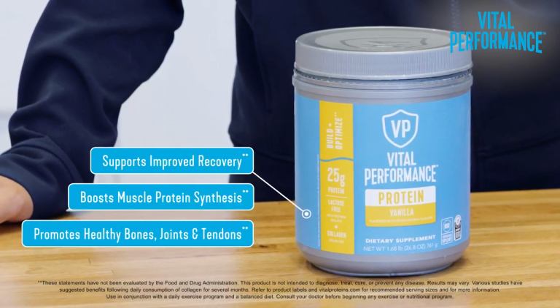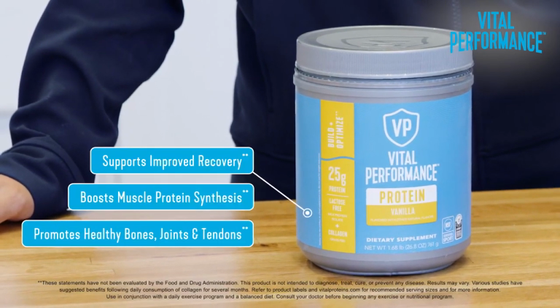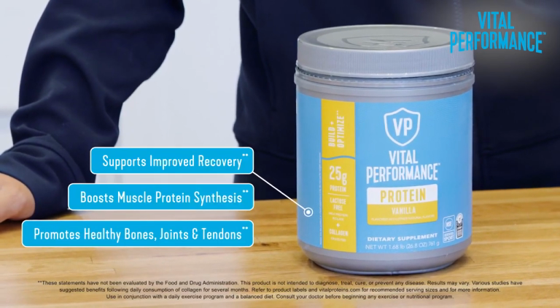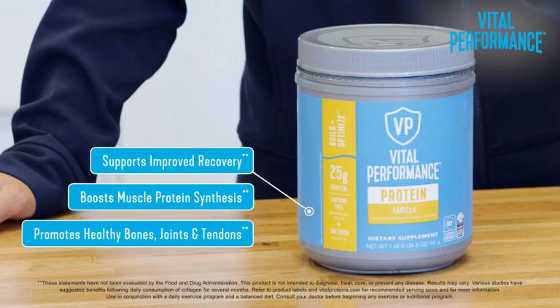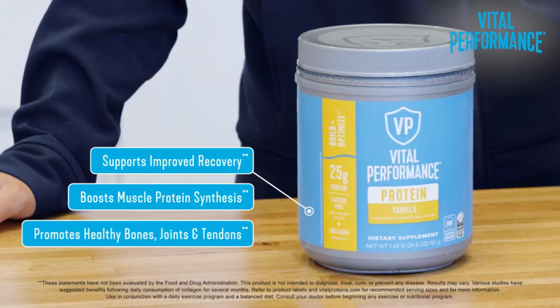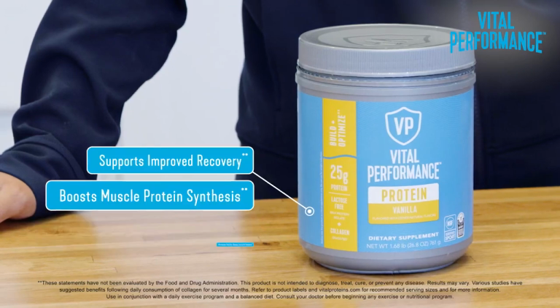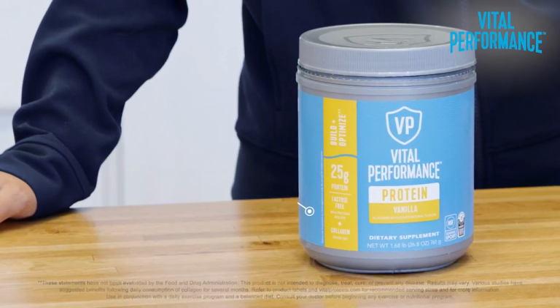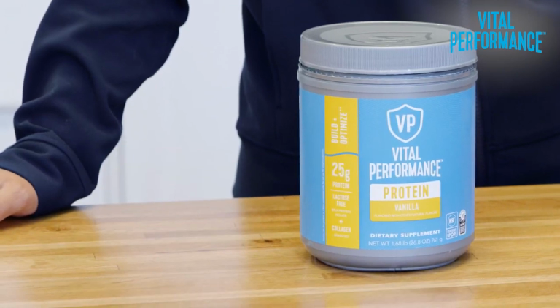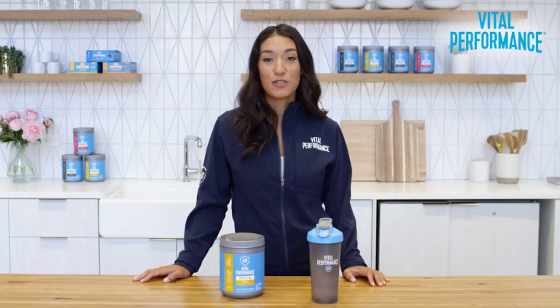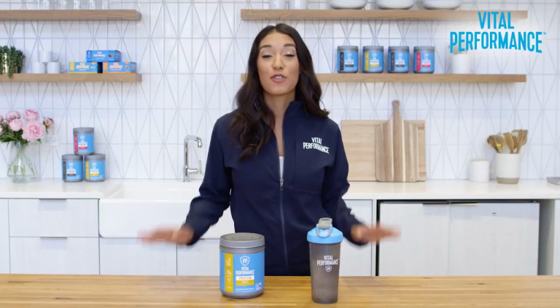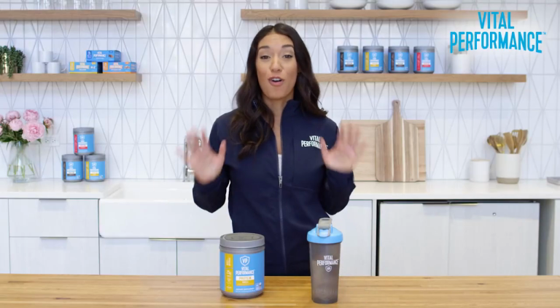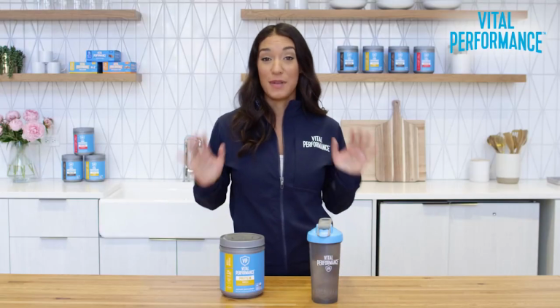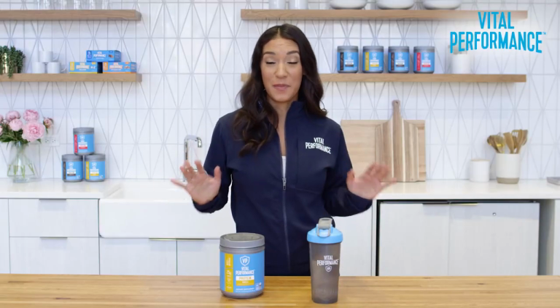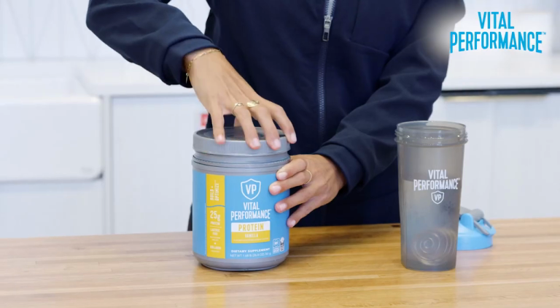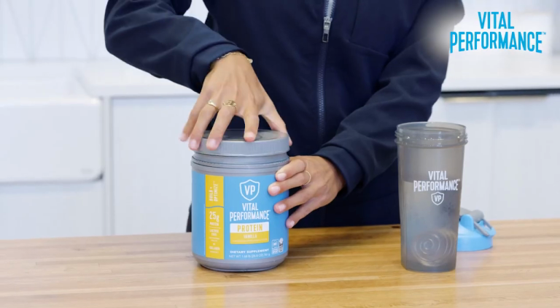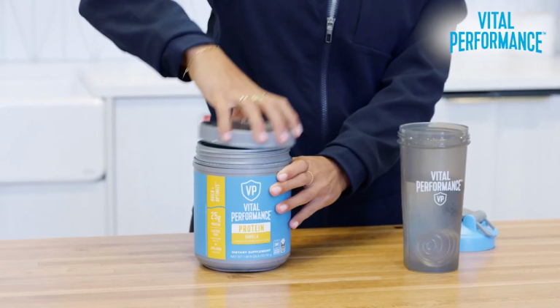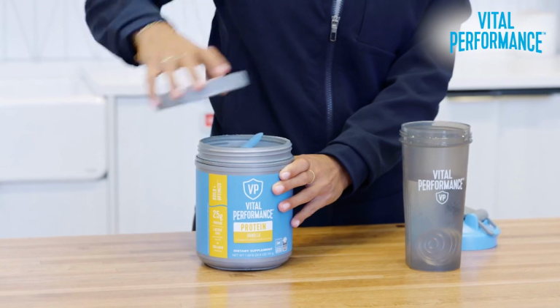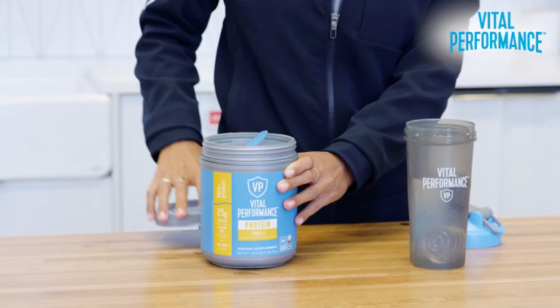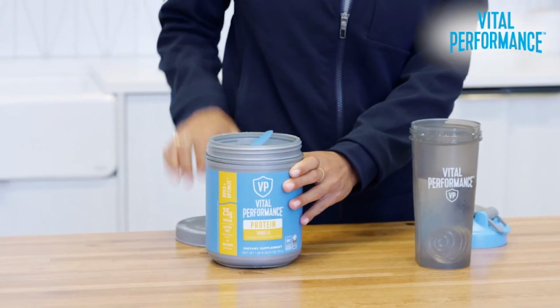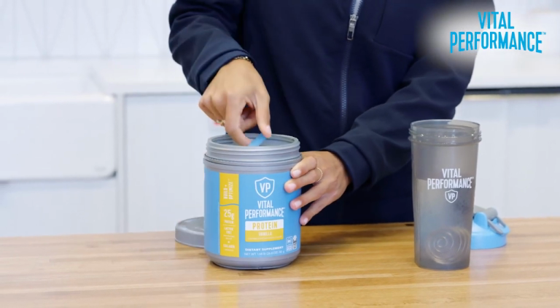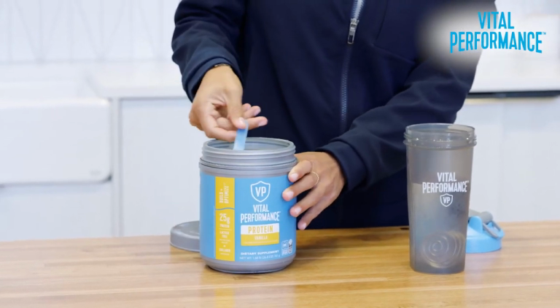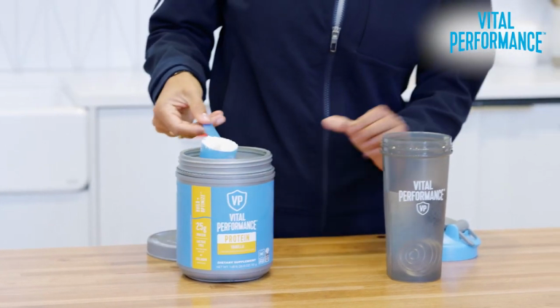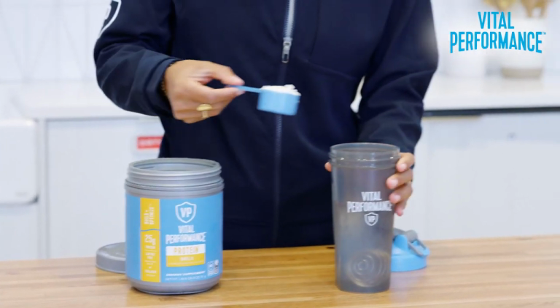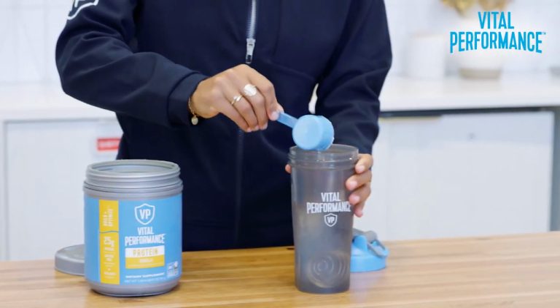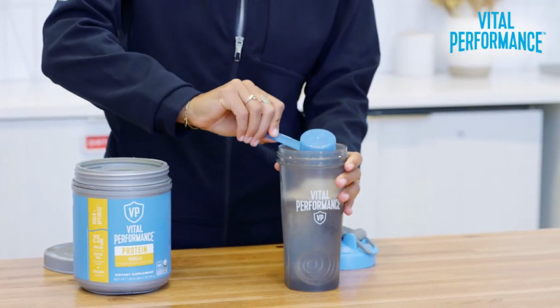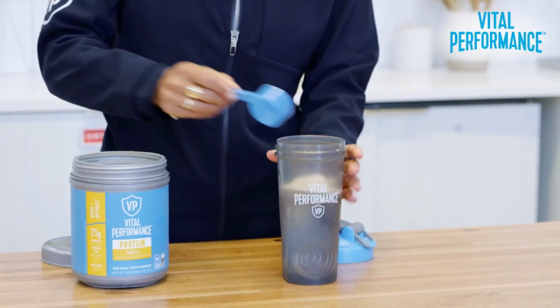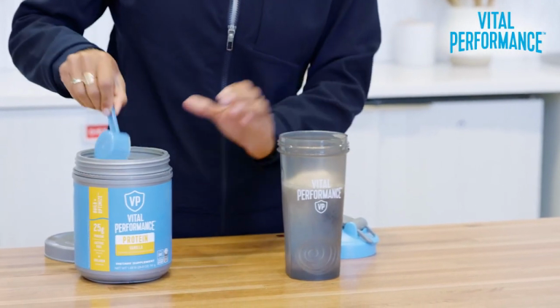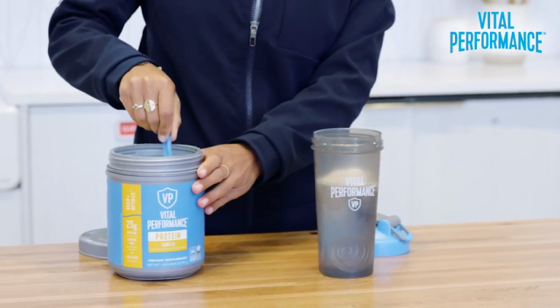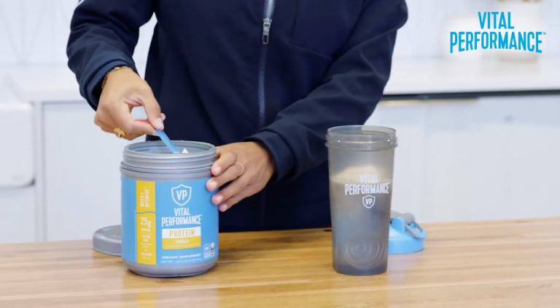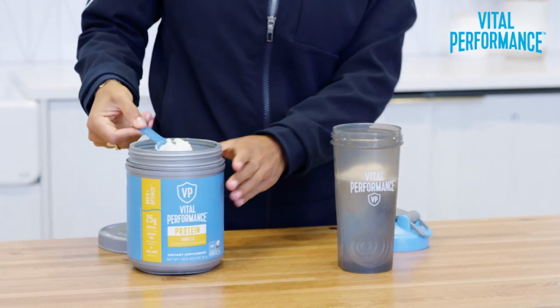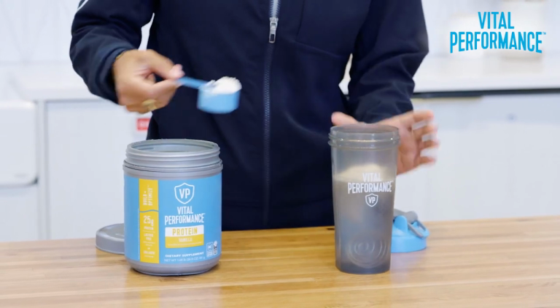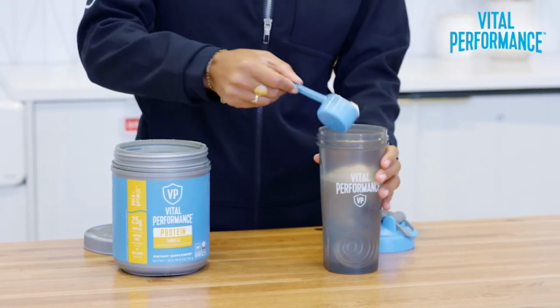It also helps promote healthy bones, joints, and tendons. And no matter which flavor you choose, they're all amazing. Vital Performance Protein can be consumed any time of day, so feel free to add one to two scoops to your morning smoothie or your post-workout shake.